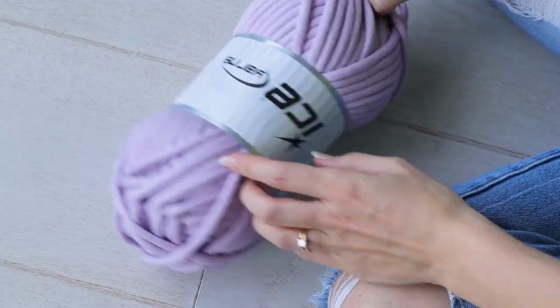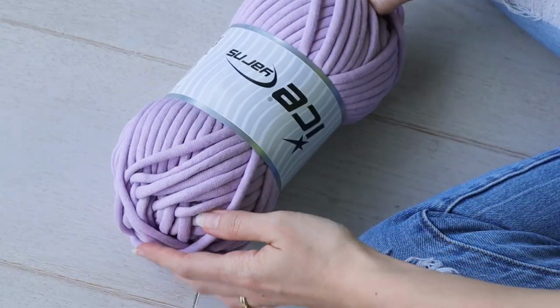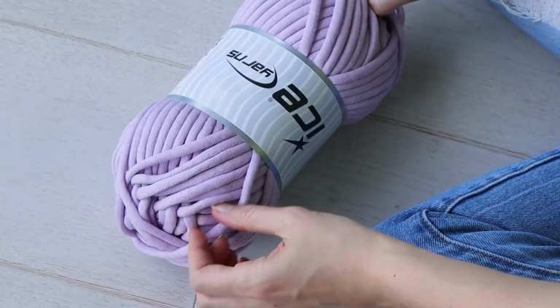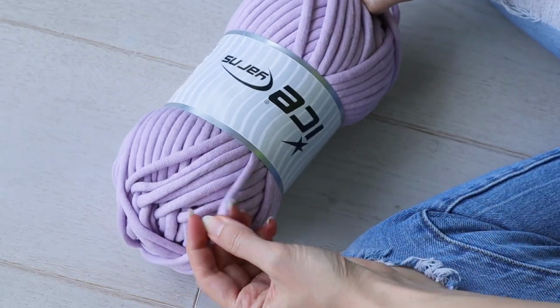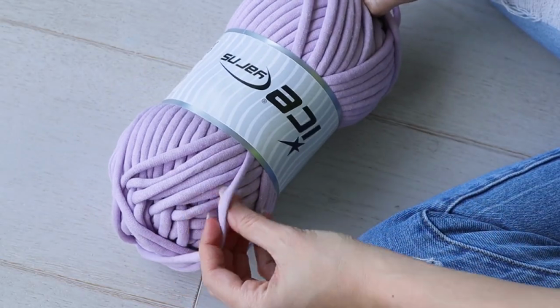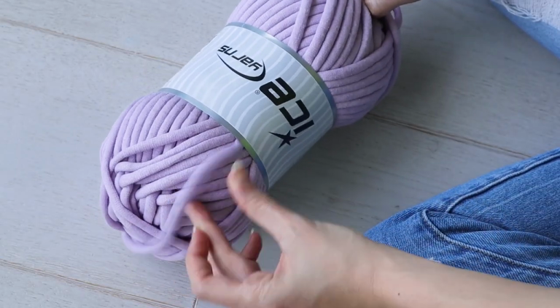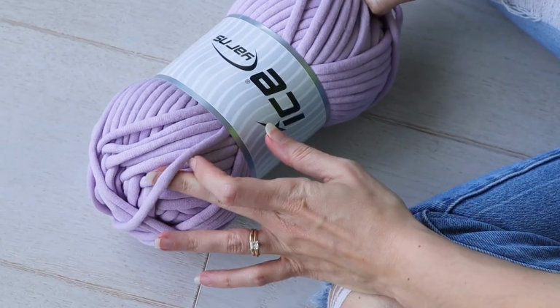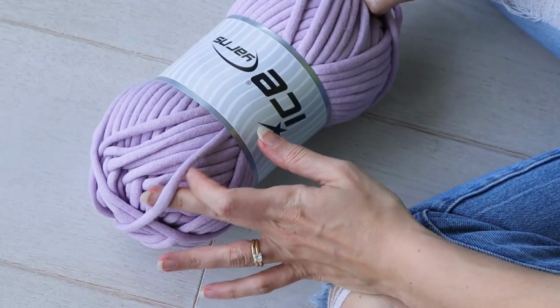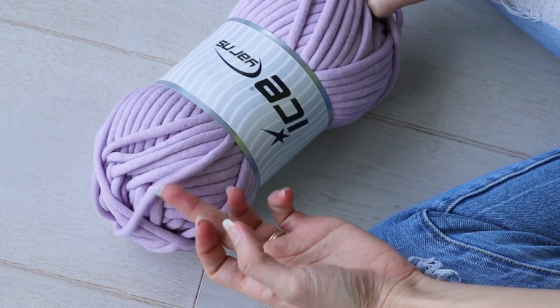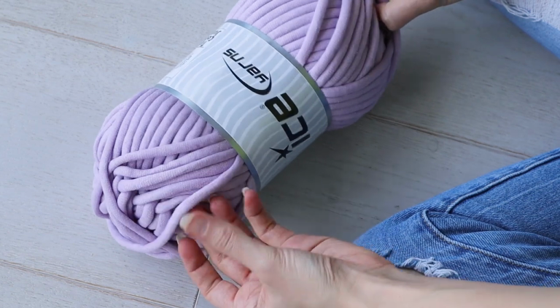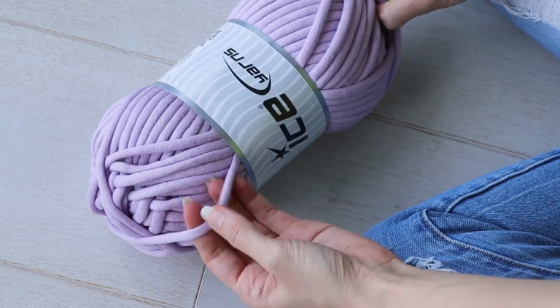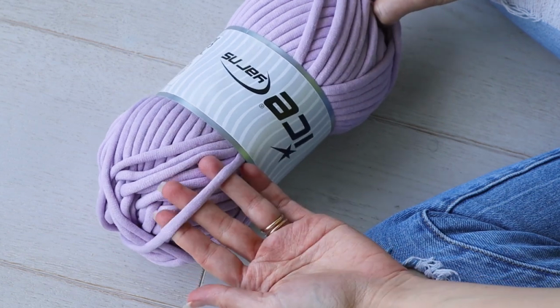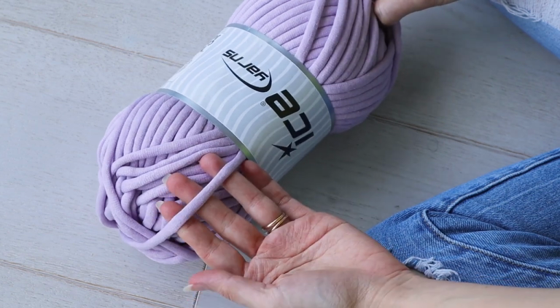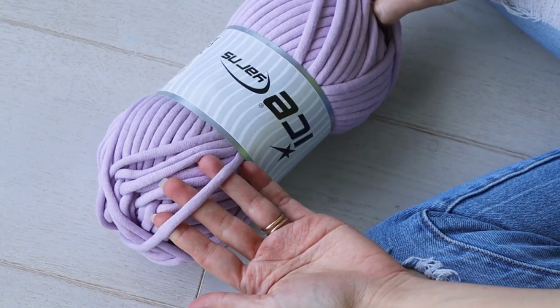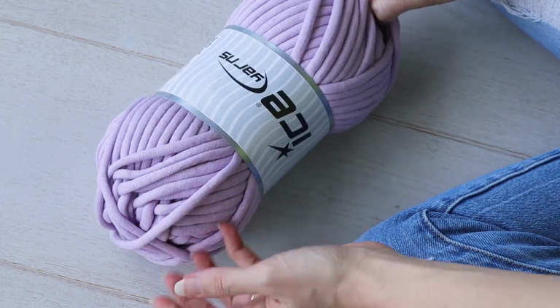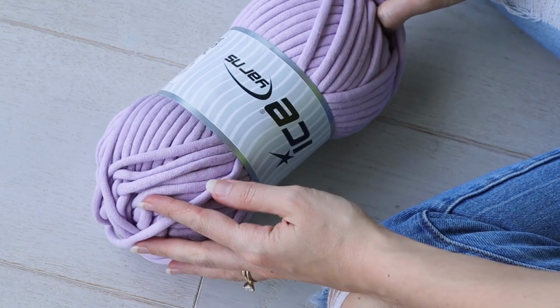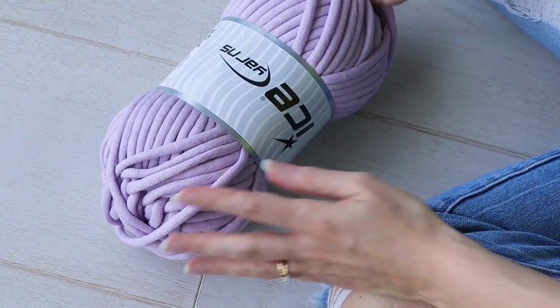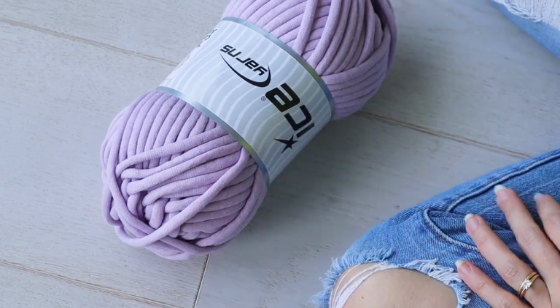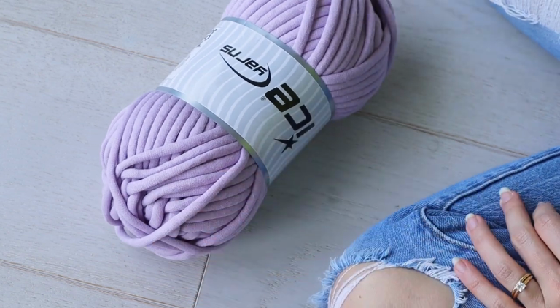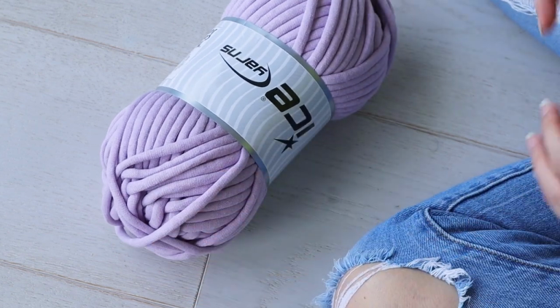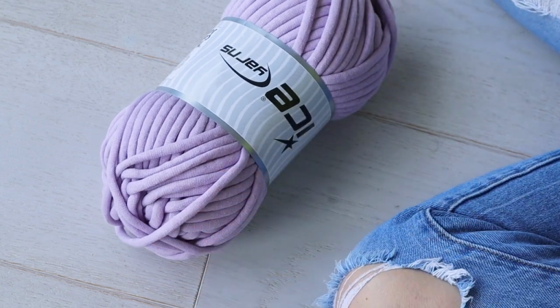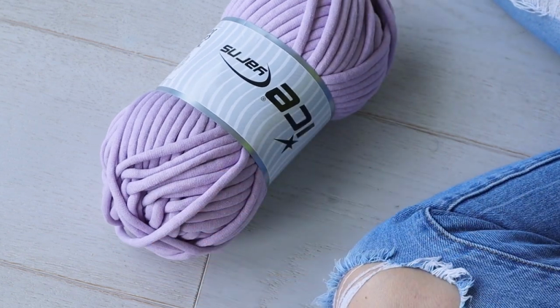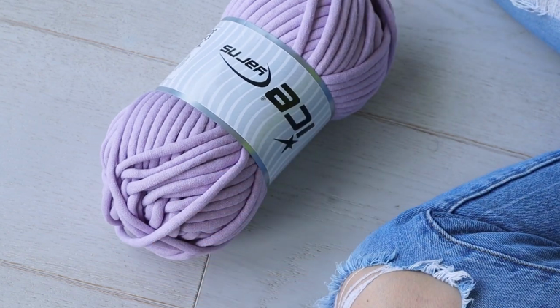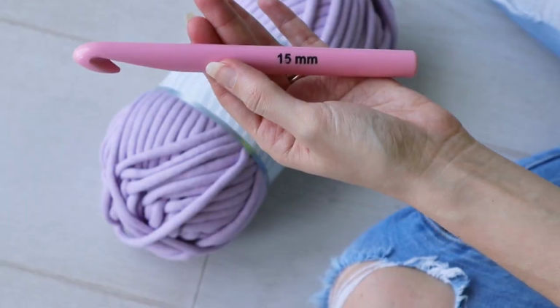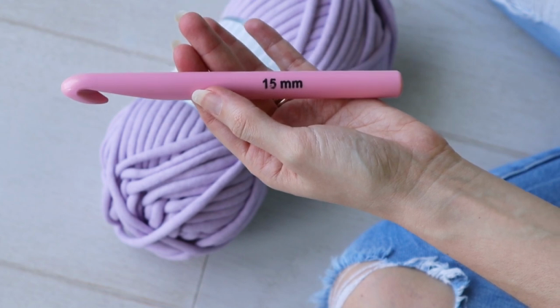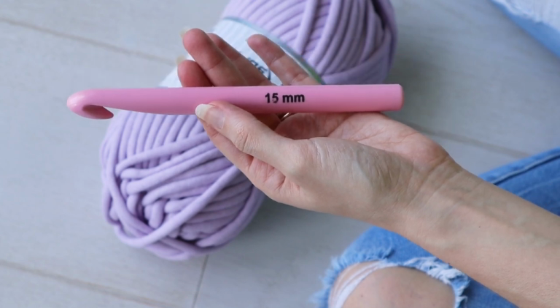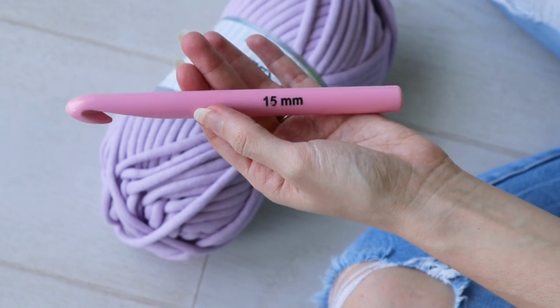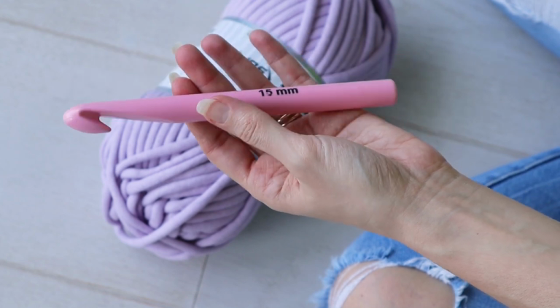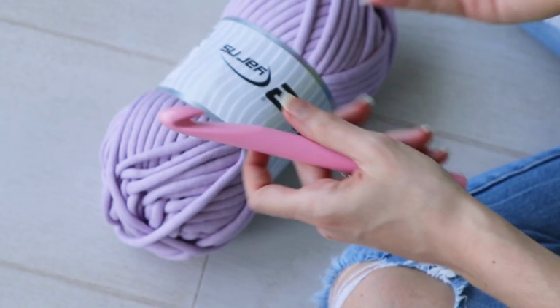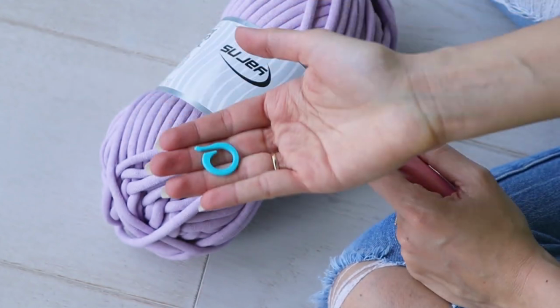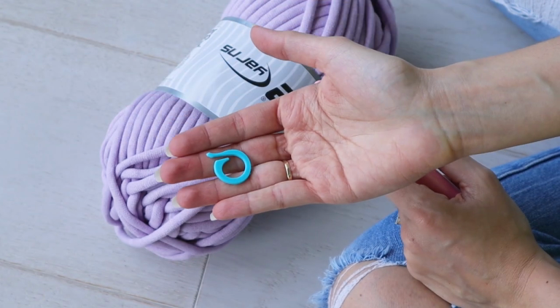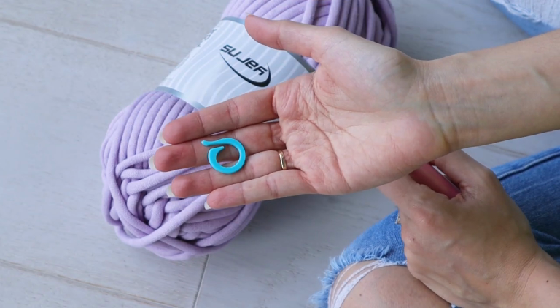For this pattern you're going to need some big stretchy yarn like t-shirt yarn, or what I used — this jumbo tube cotton from Ice Yarns — a 15 millimeter hook, and a removable stitch marker.